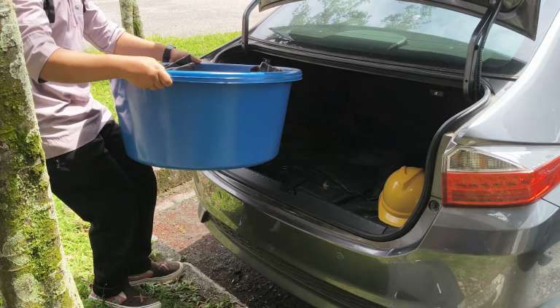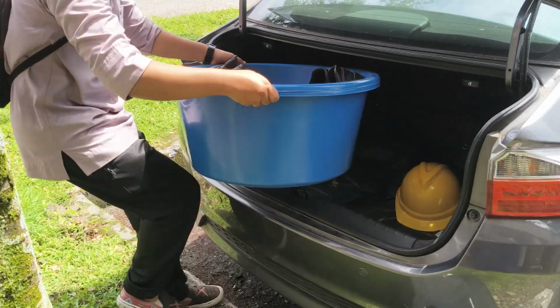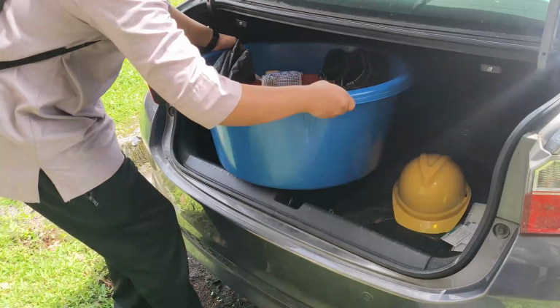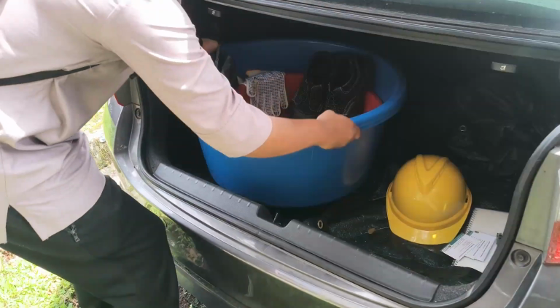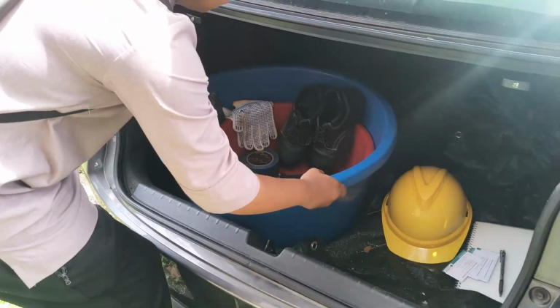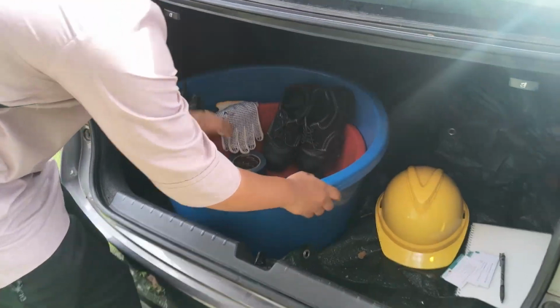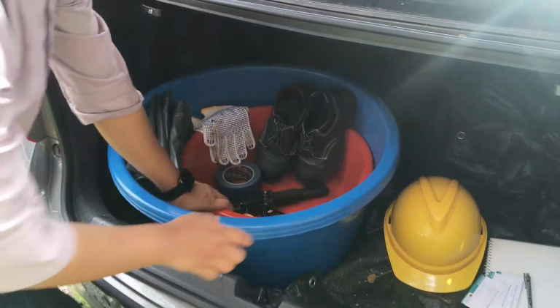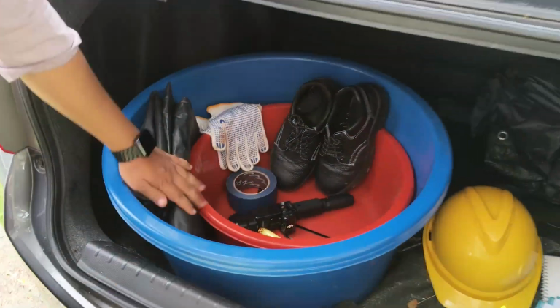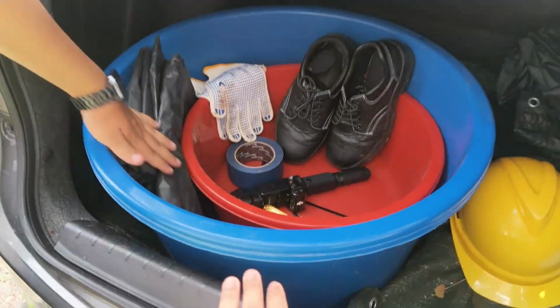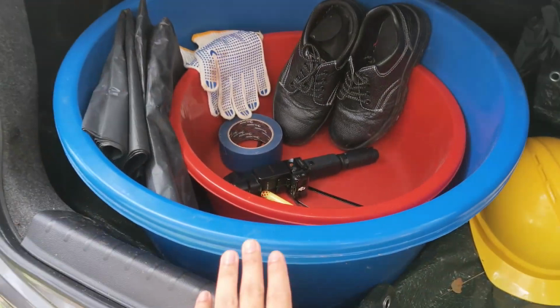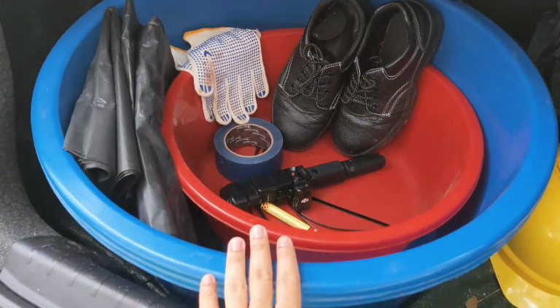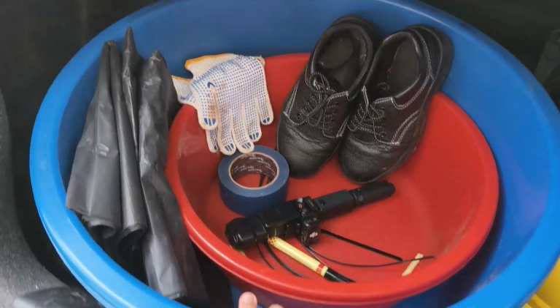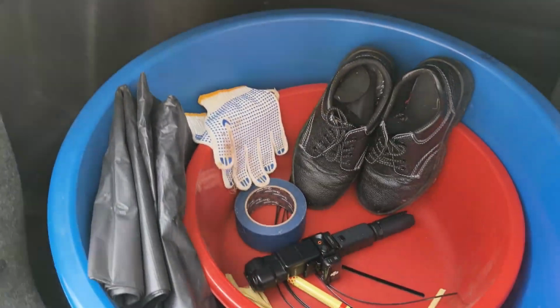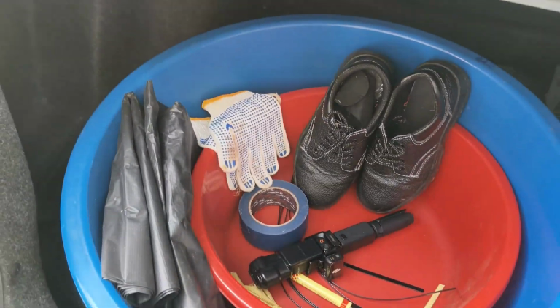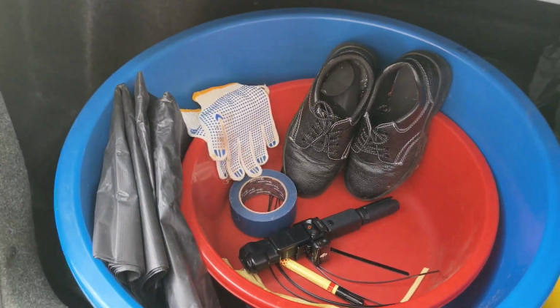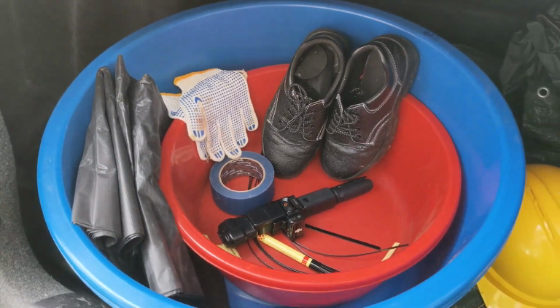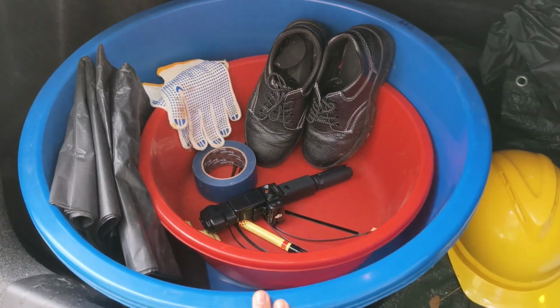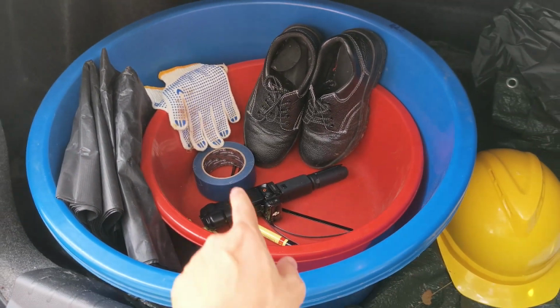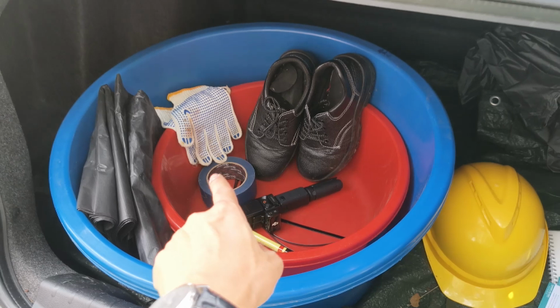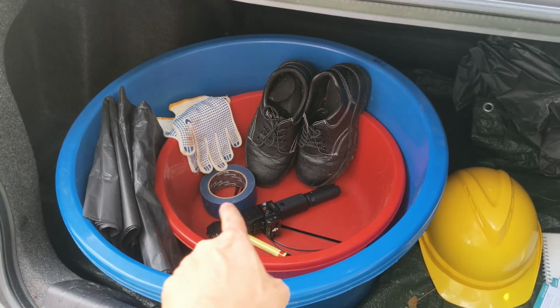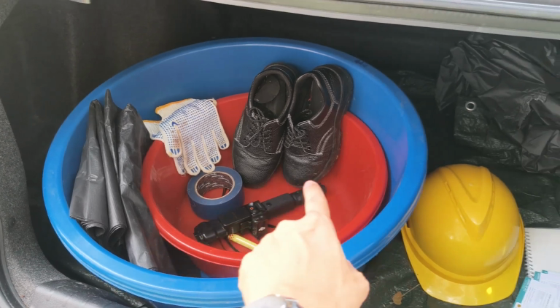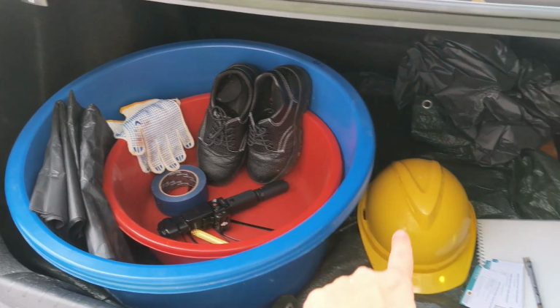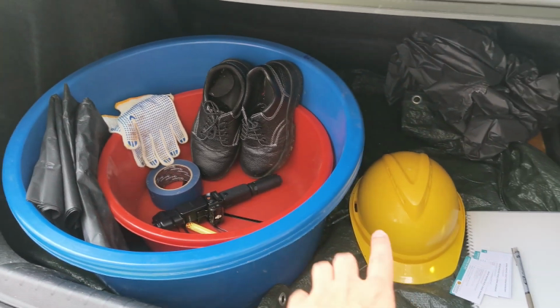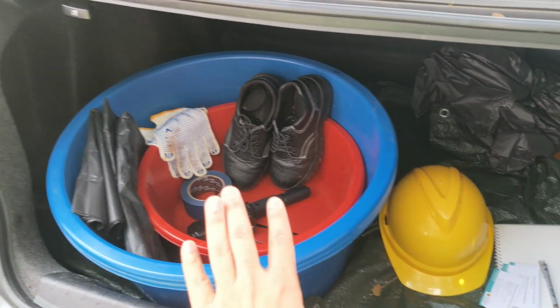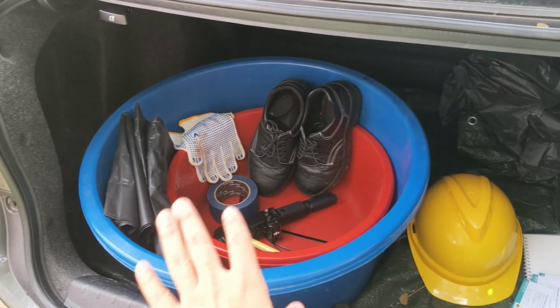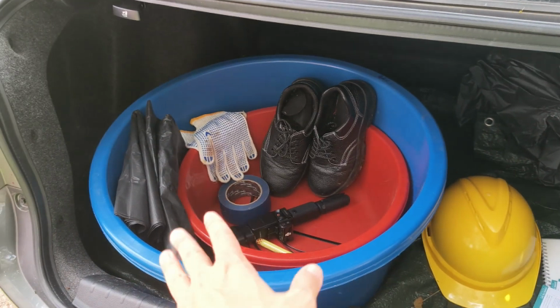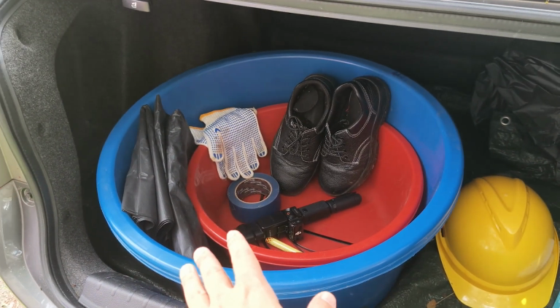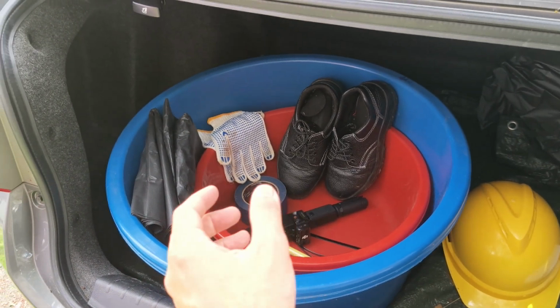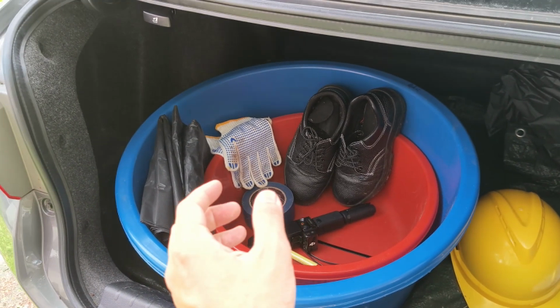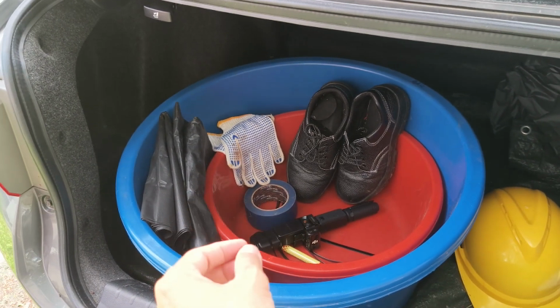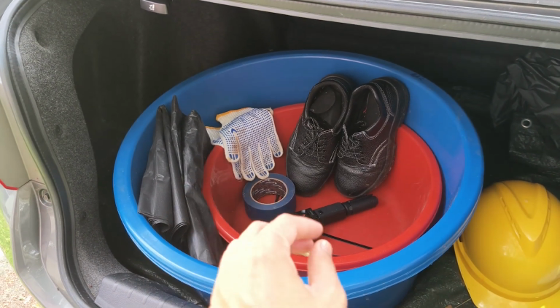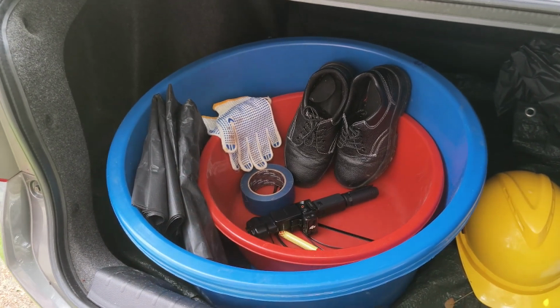Today we will go to the palm oil mill to collect our EFB and PPF samples. Before we go, we need to make sure everything is ready so that when we get there, we will not miss anything.